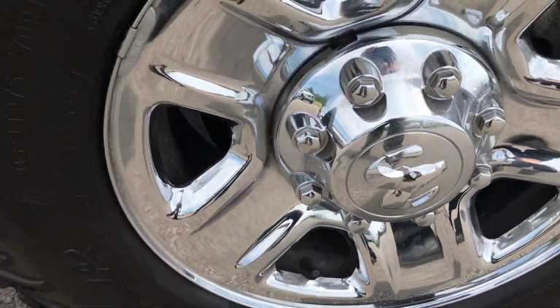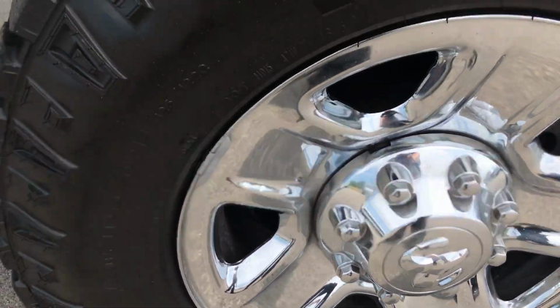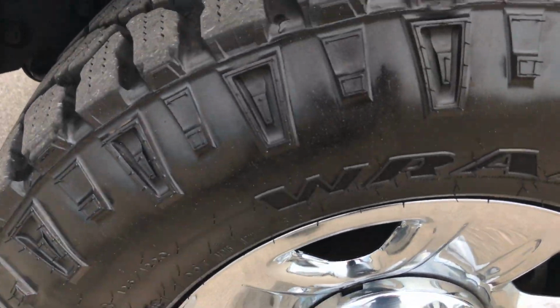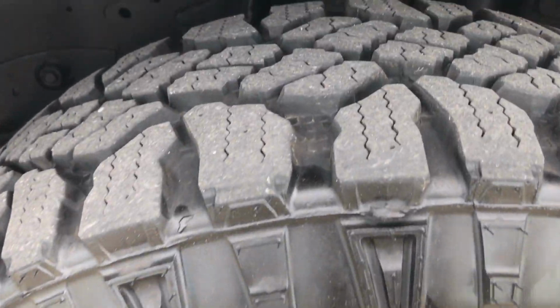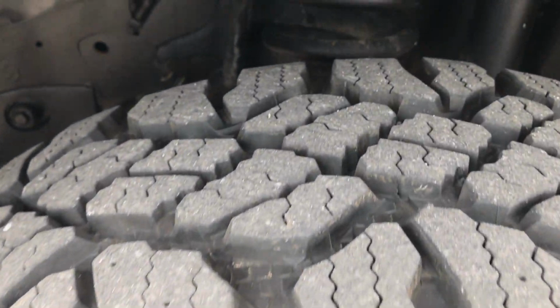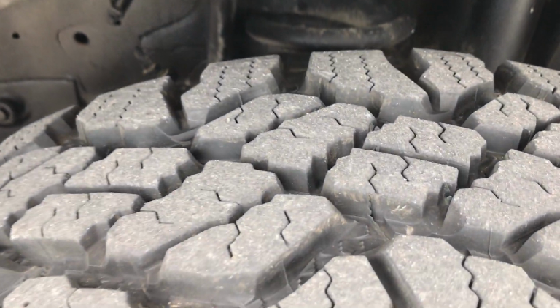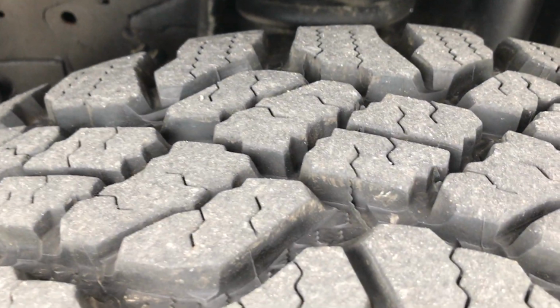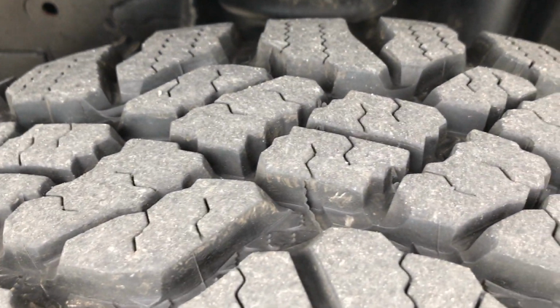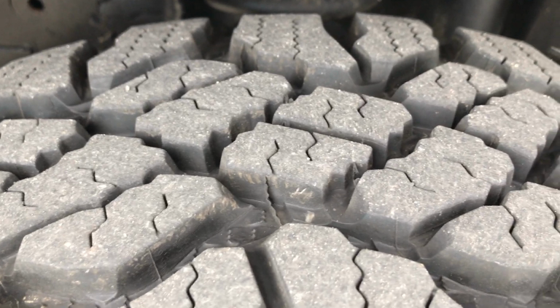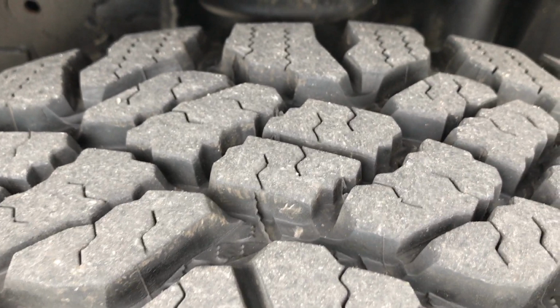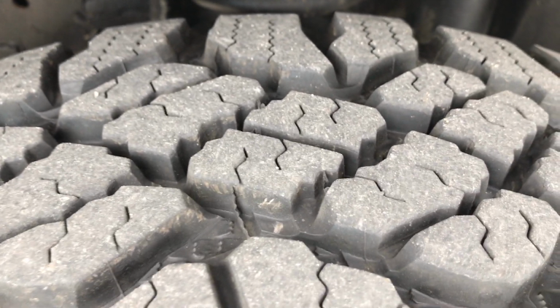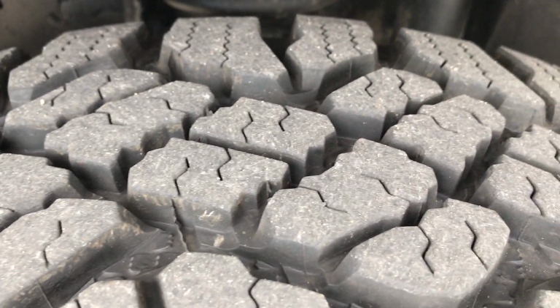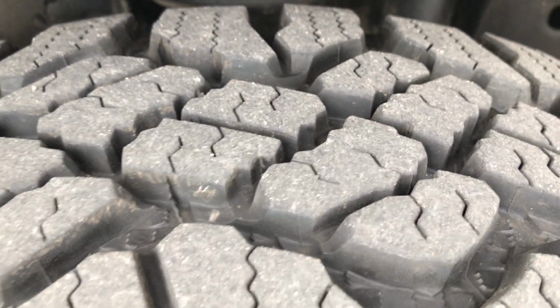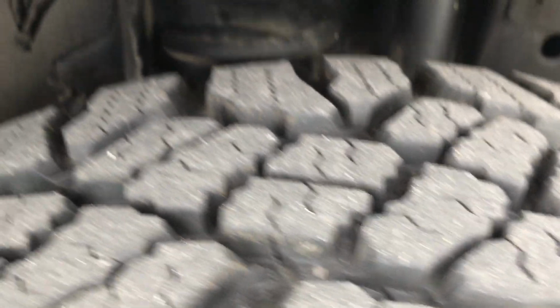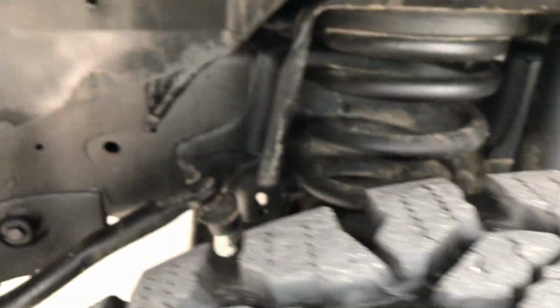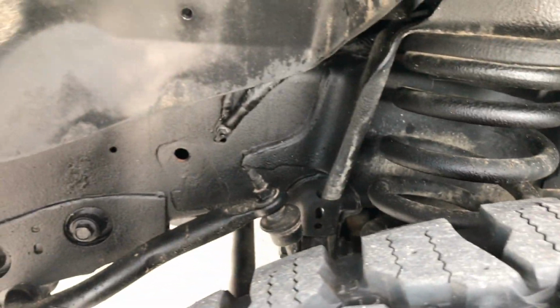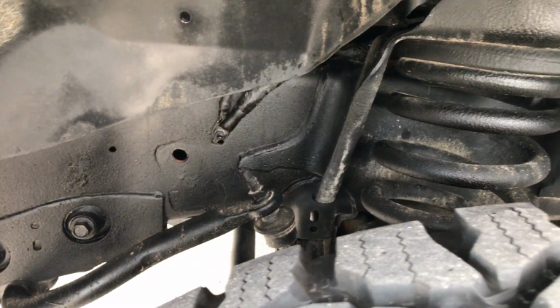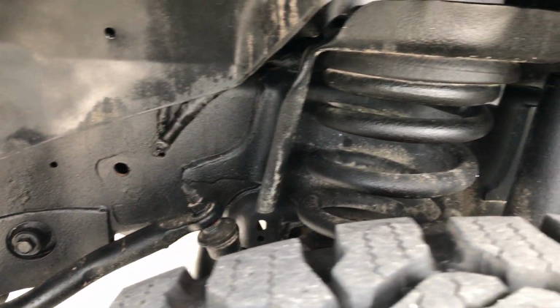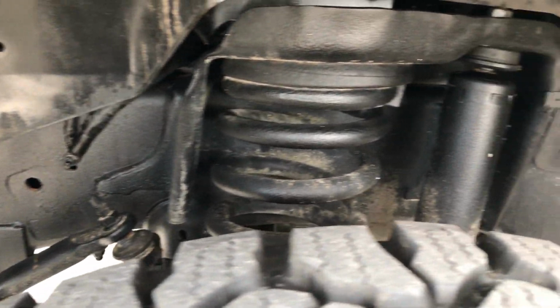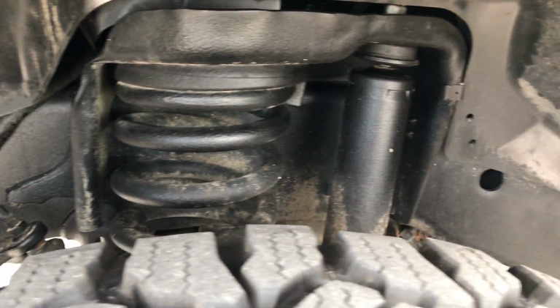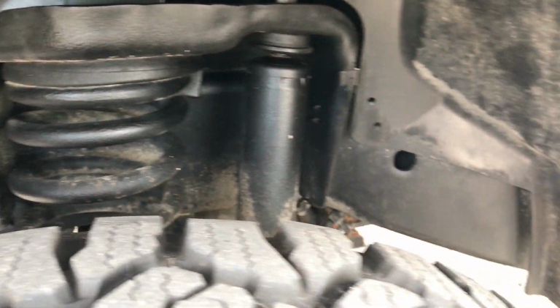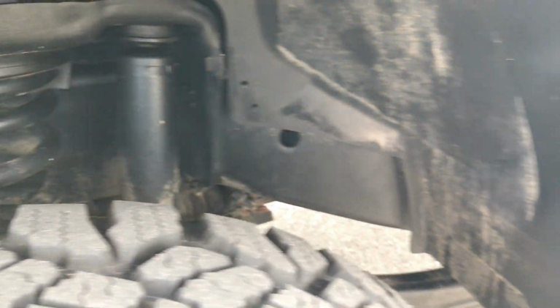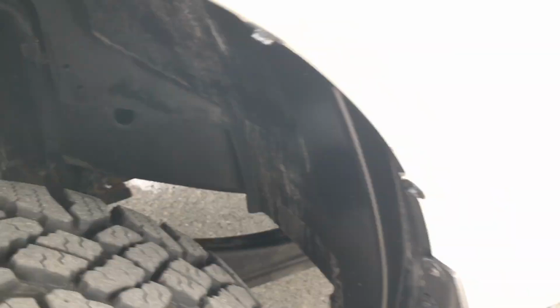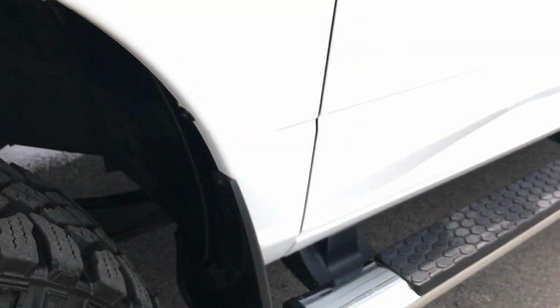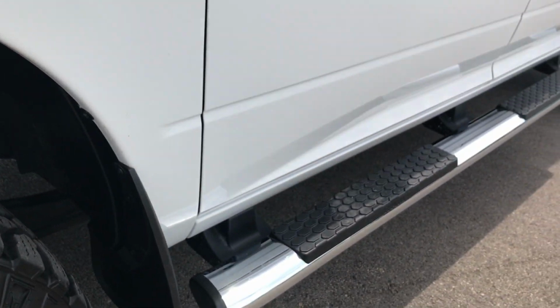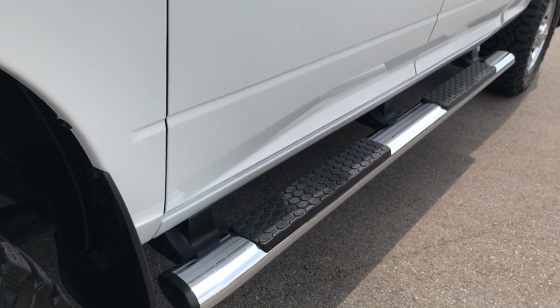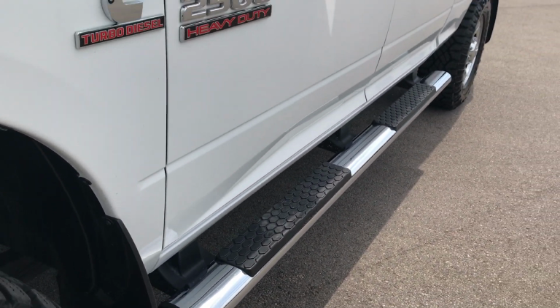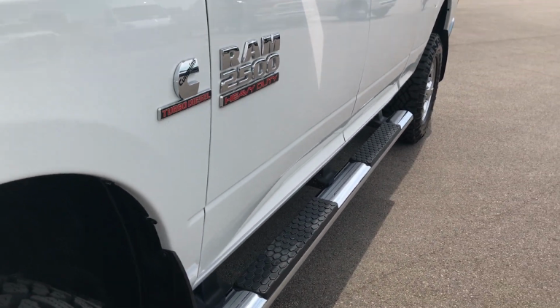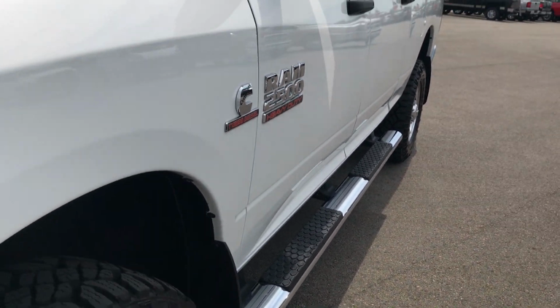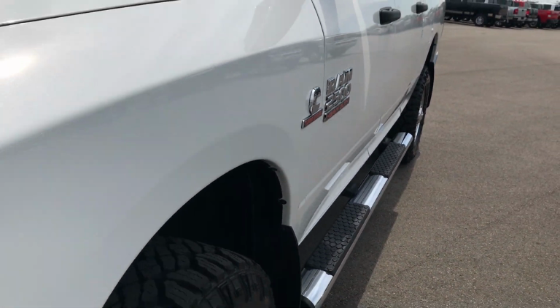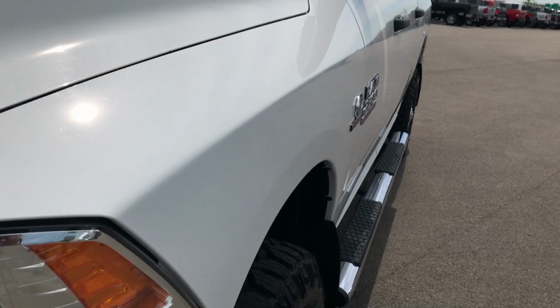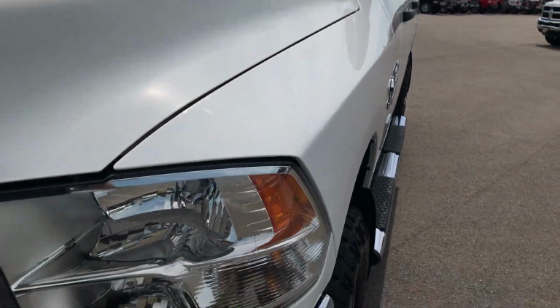This is a Tradesman package, and these tires look like they have close to 80-90% of the tread left. The frame and underbody are very clean underneath. It has factory chrome step bars, and bright white is the color.